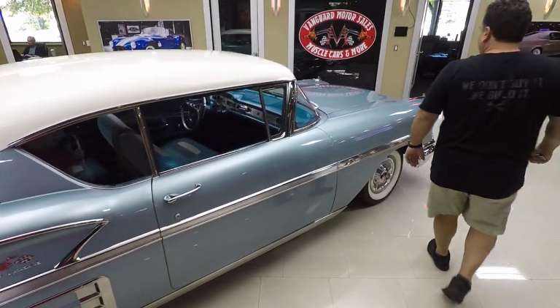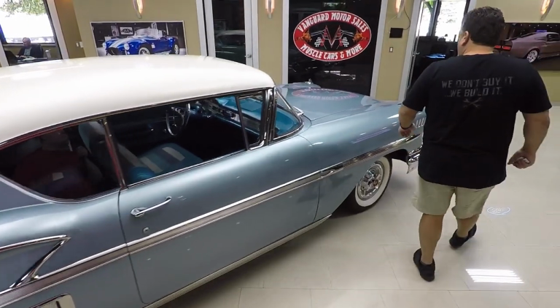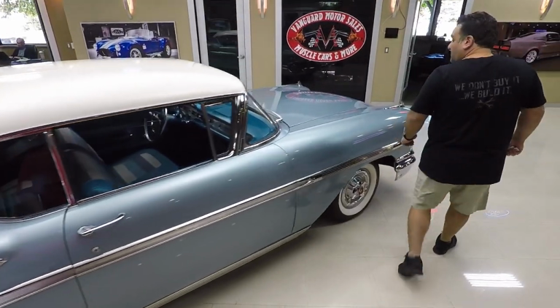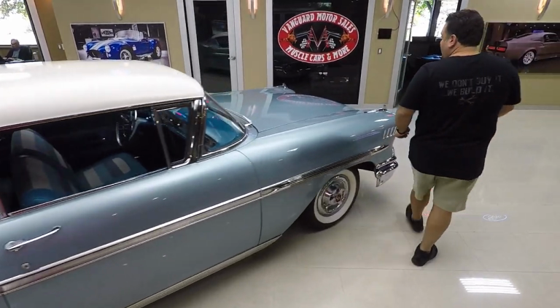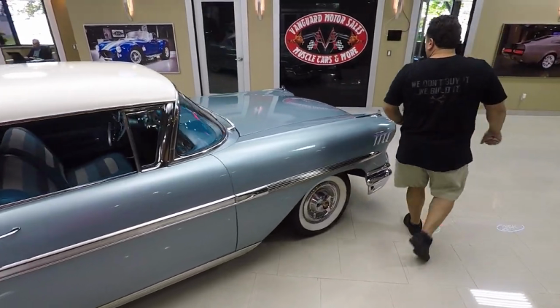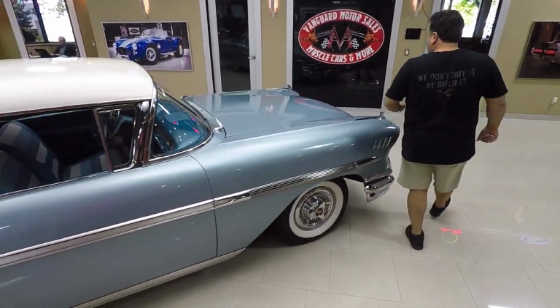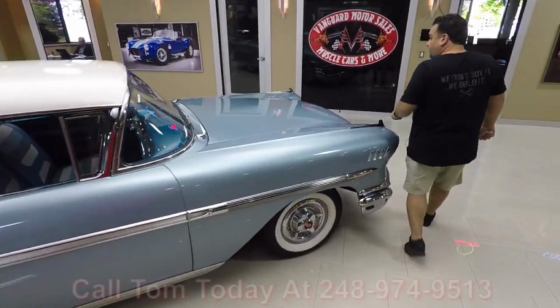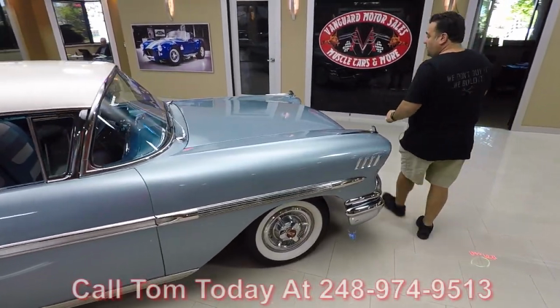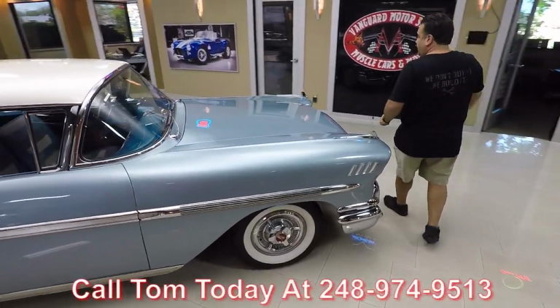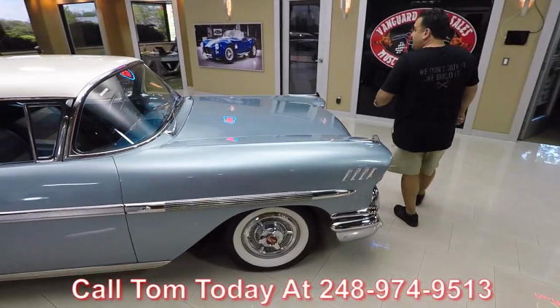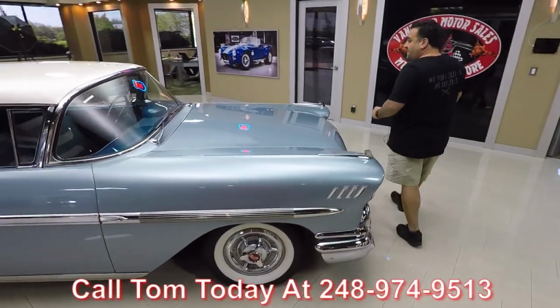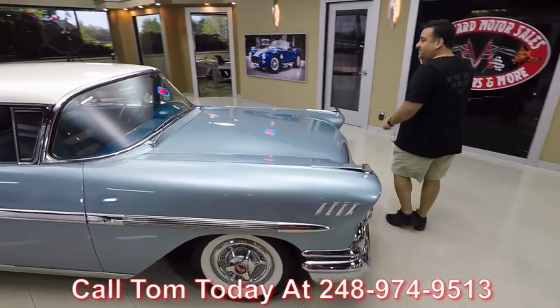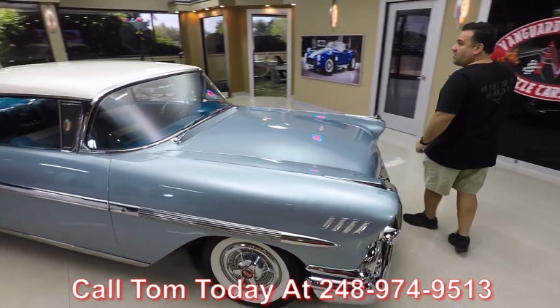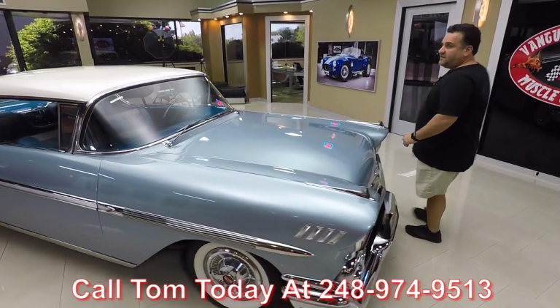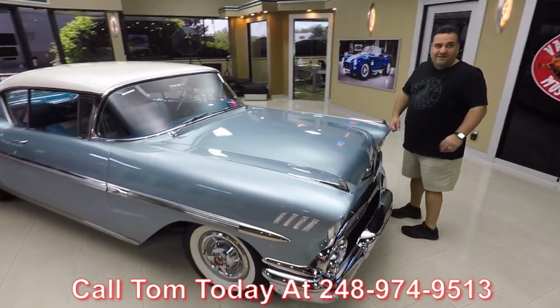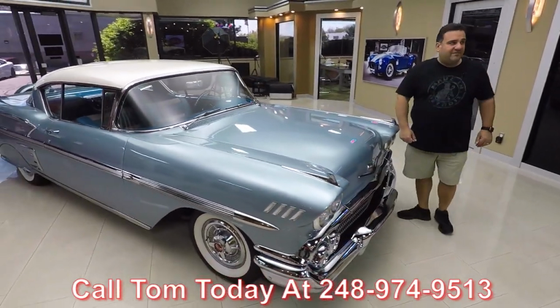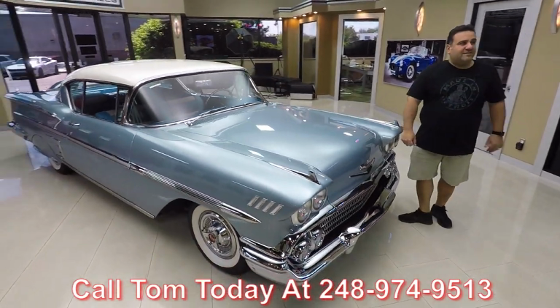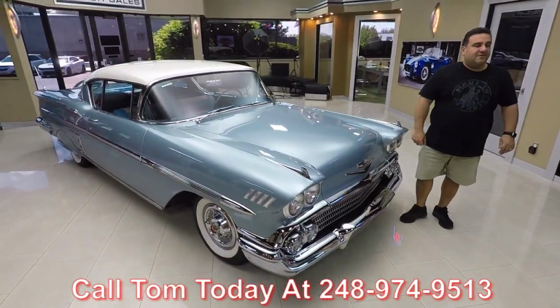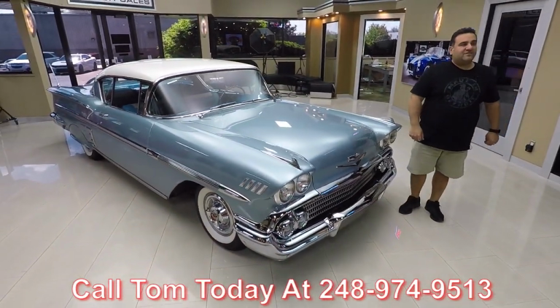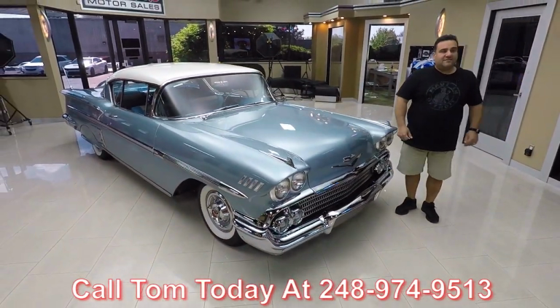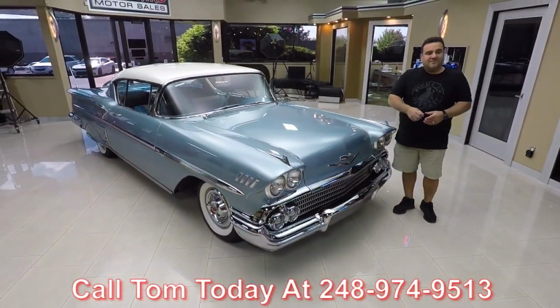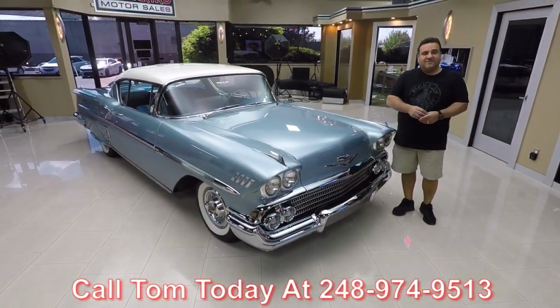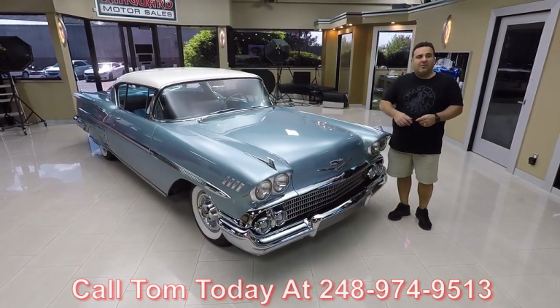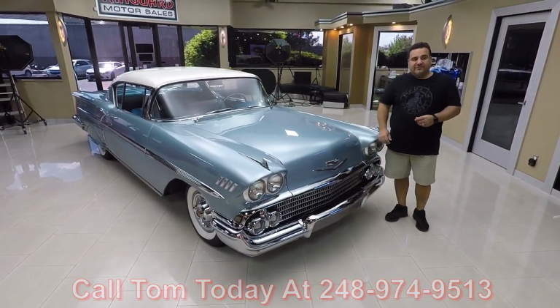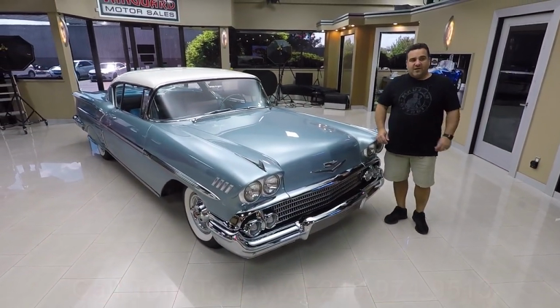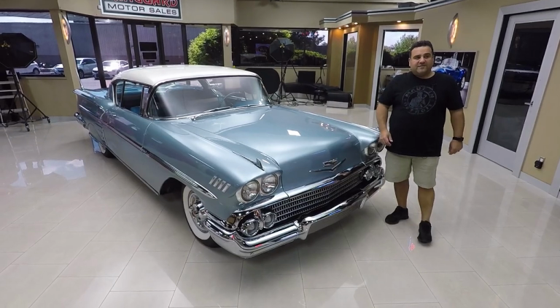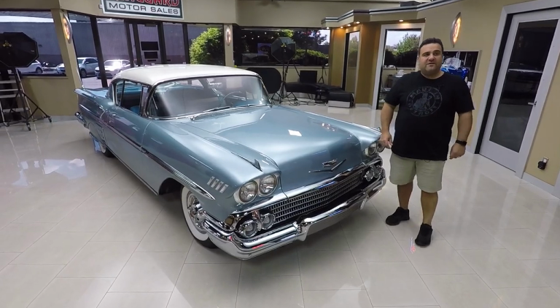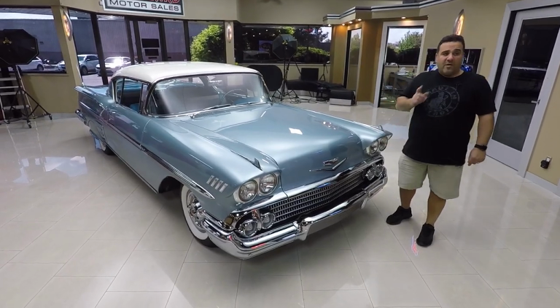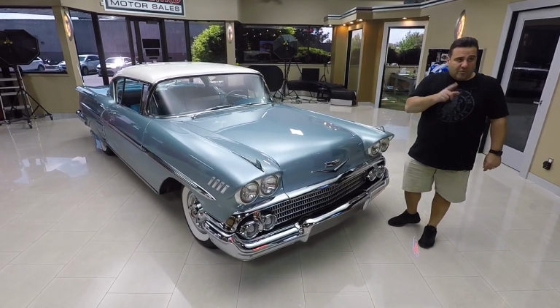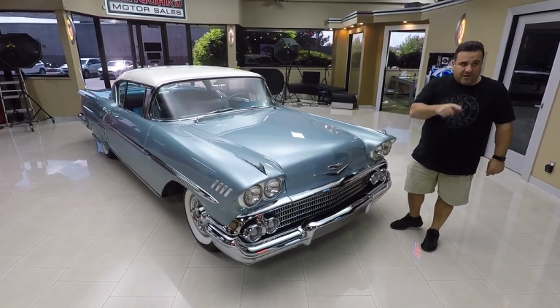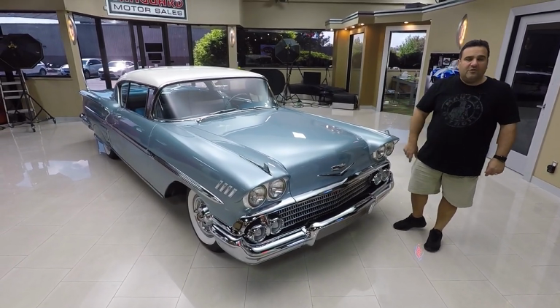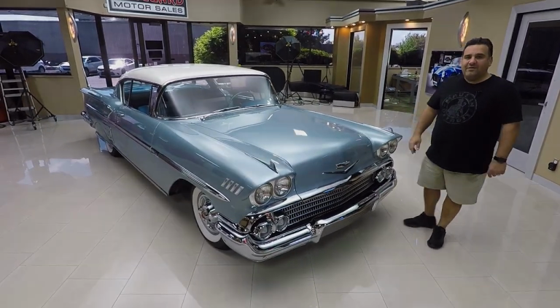We're available seven days a week at 248-974-9513 to answer any questions. Give us a call and let Vanguard Motor Sales park your dream in your driveway.